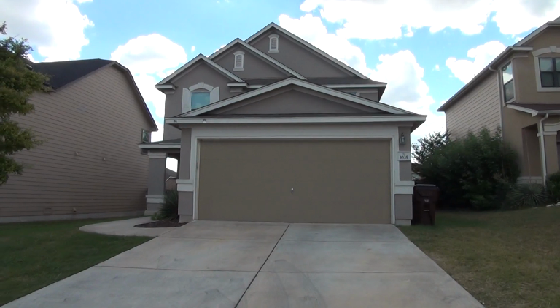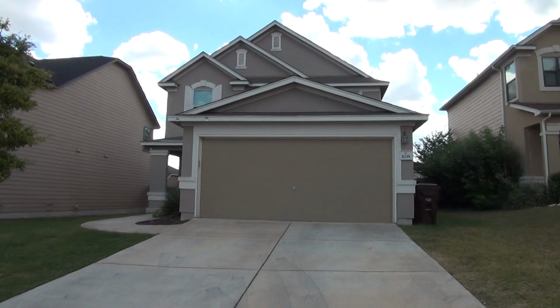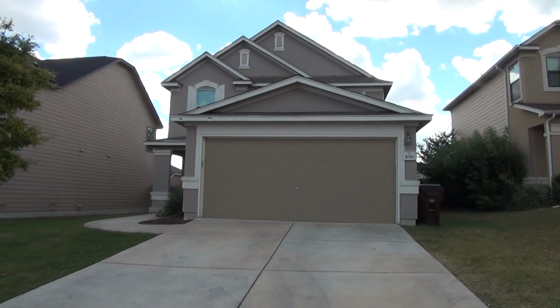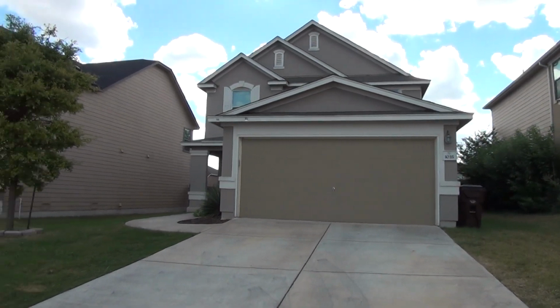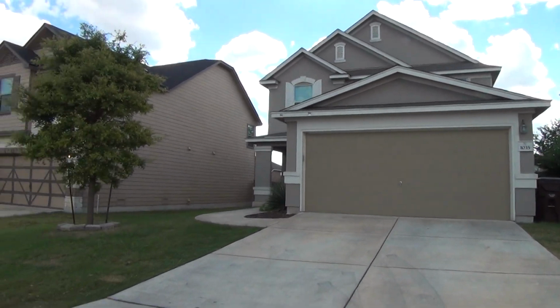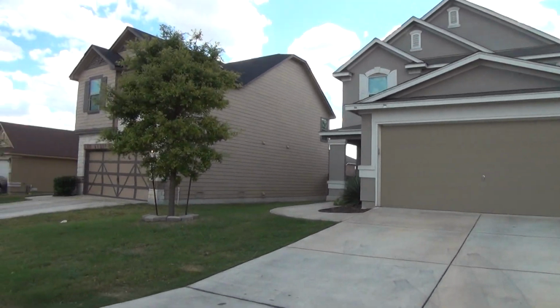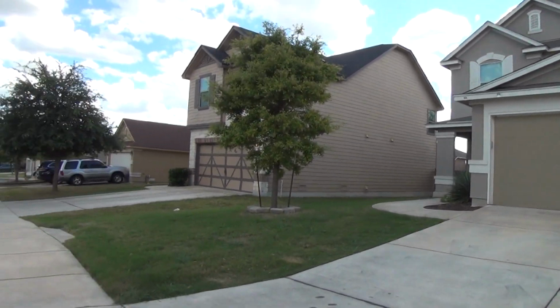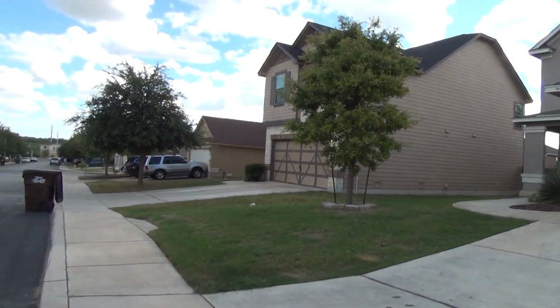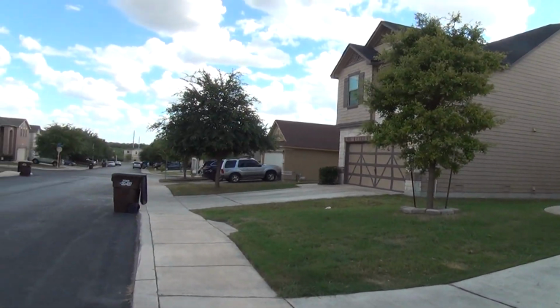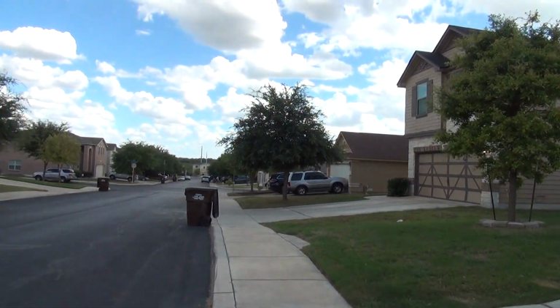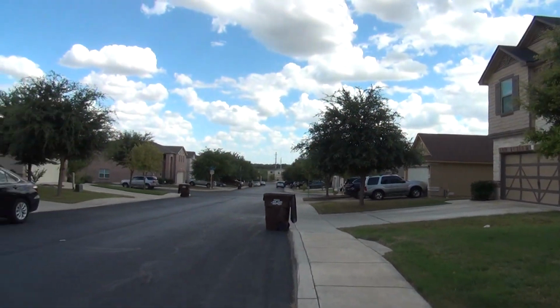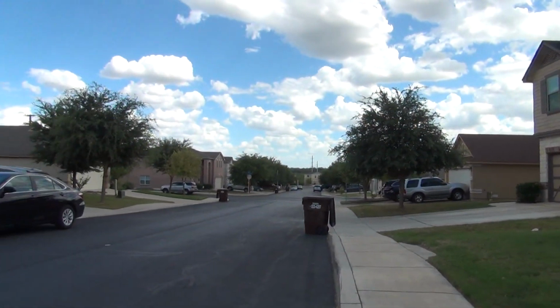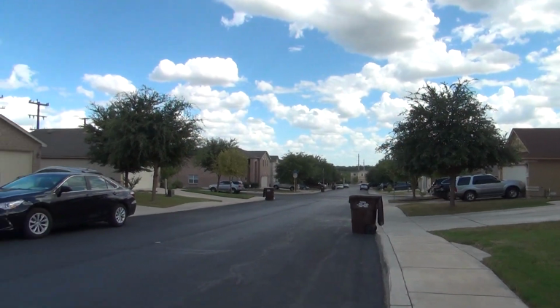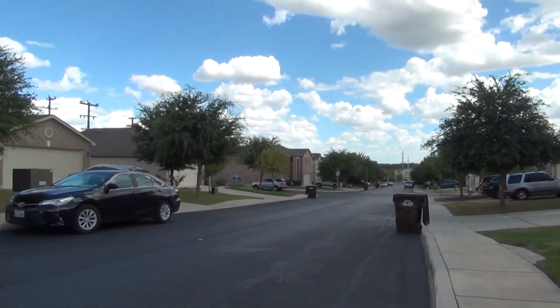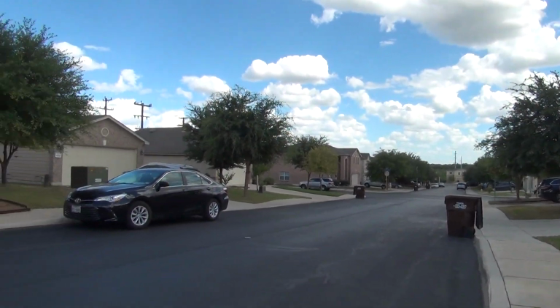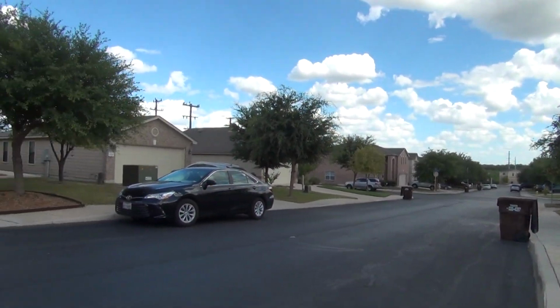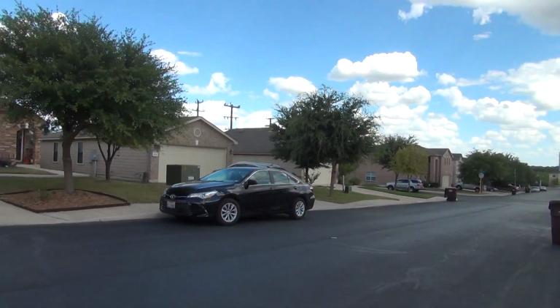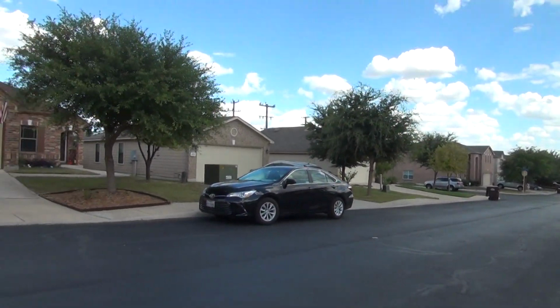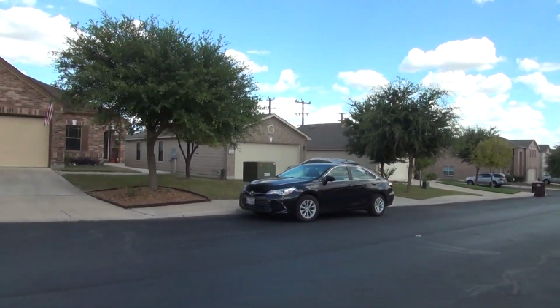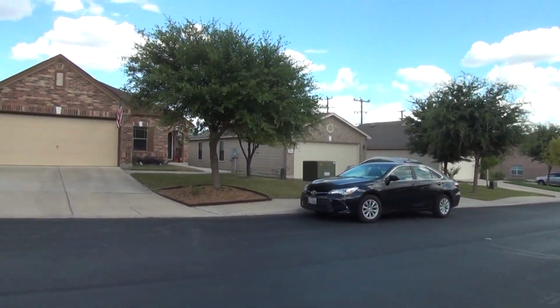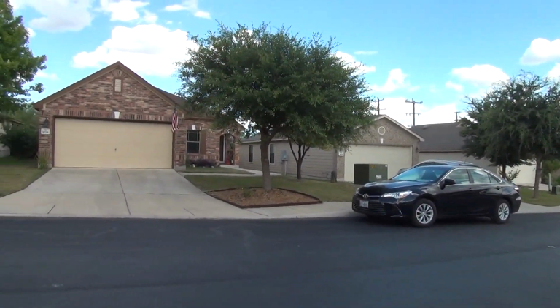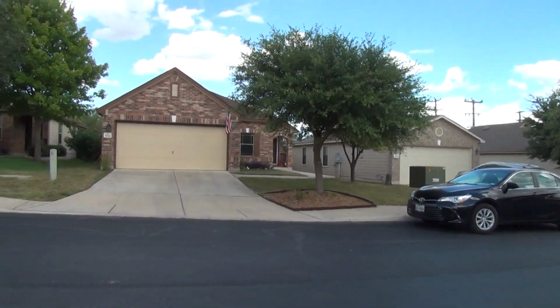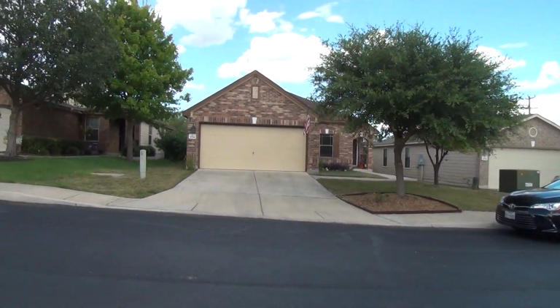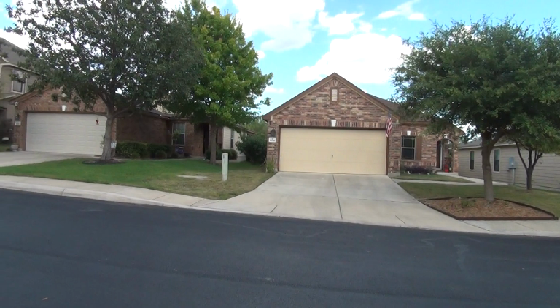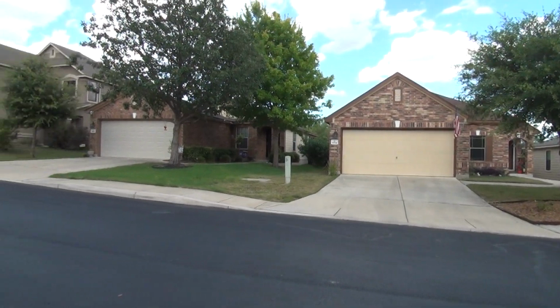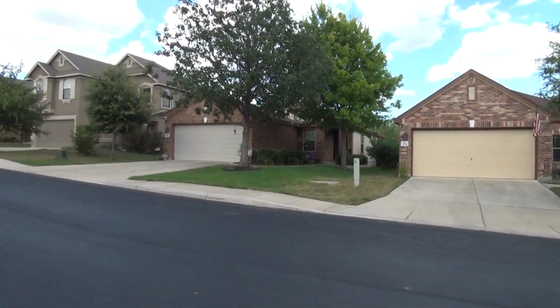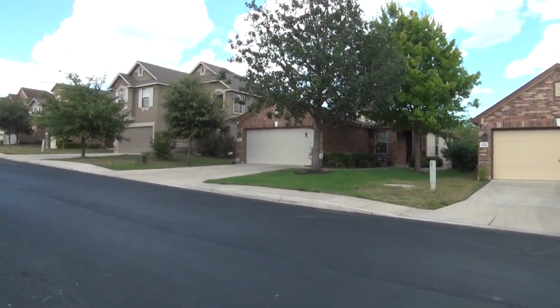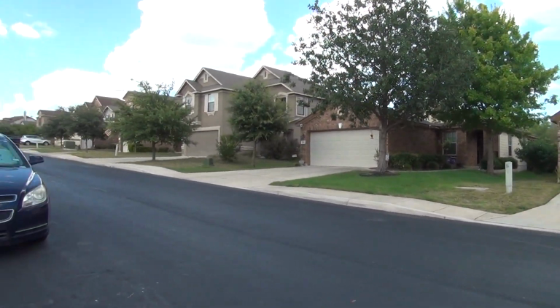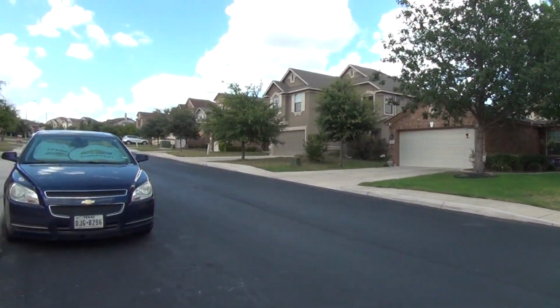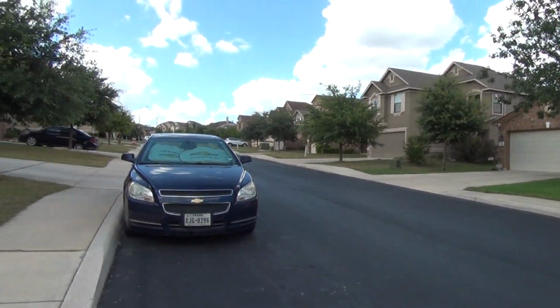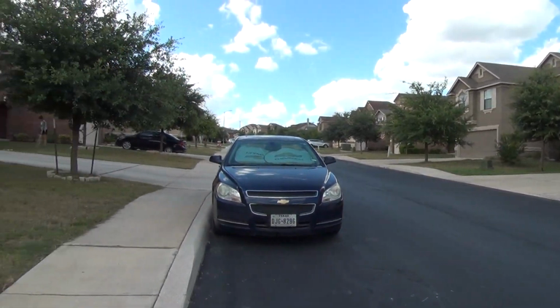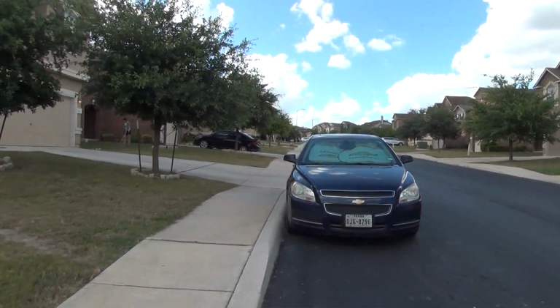Let me give you a quick view of this neighborhood. HOA amenities for this subdivision include pool, gym, and sports court. The home comes with neutral colors, blinds, and ceiling fans throughout.